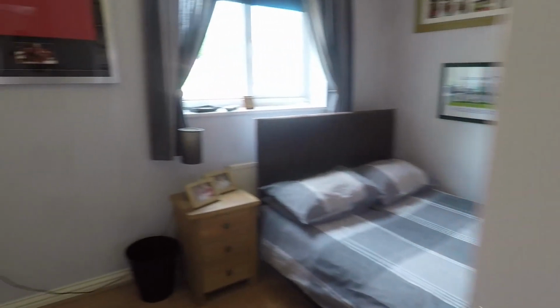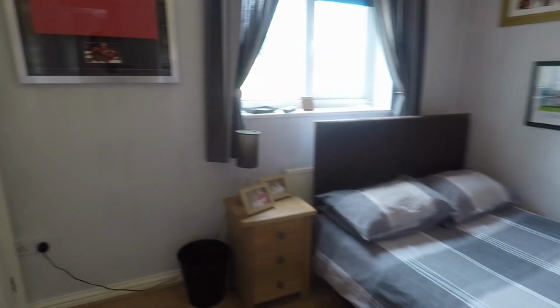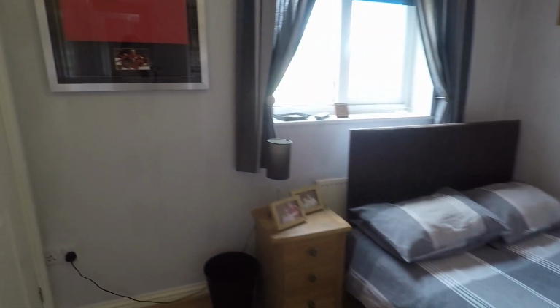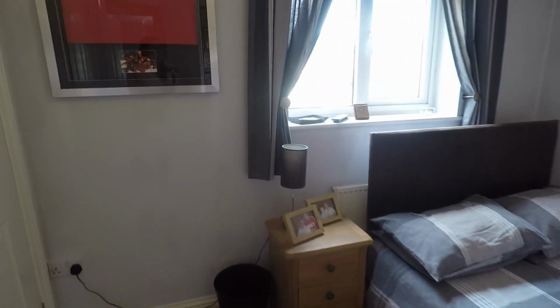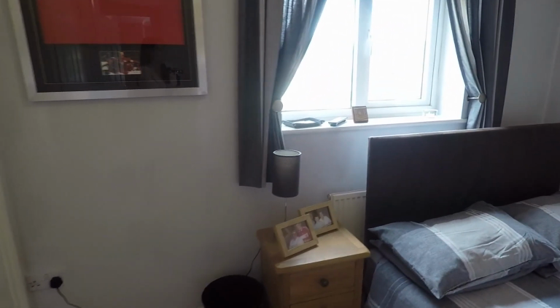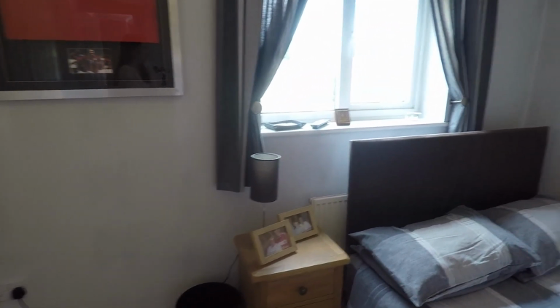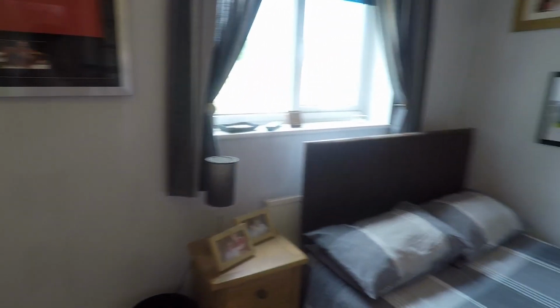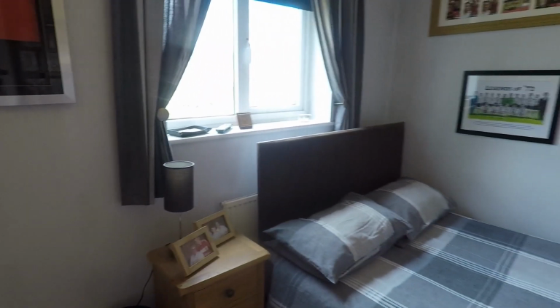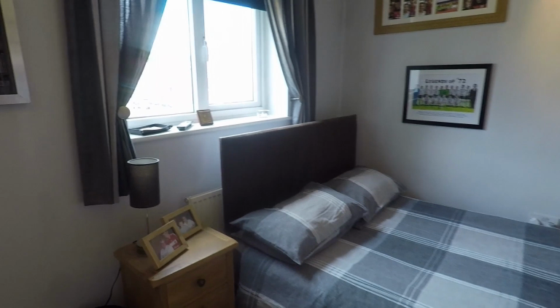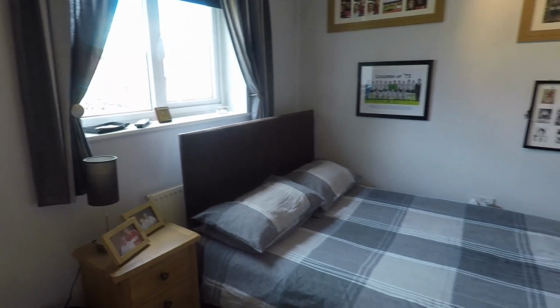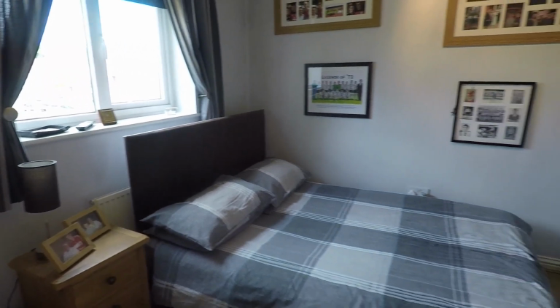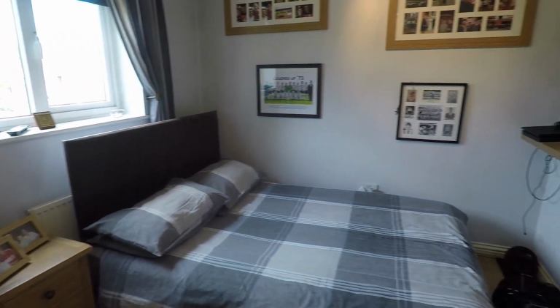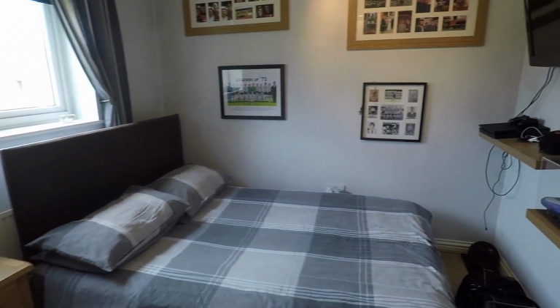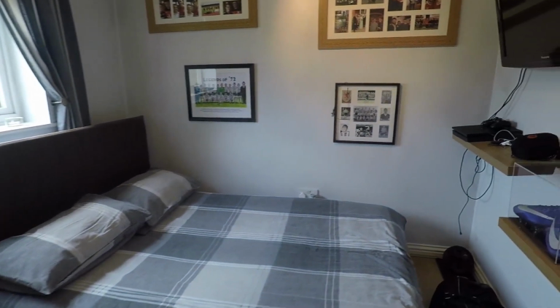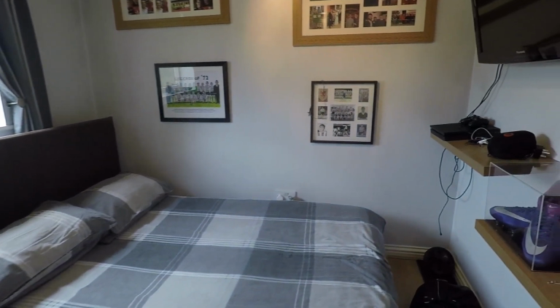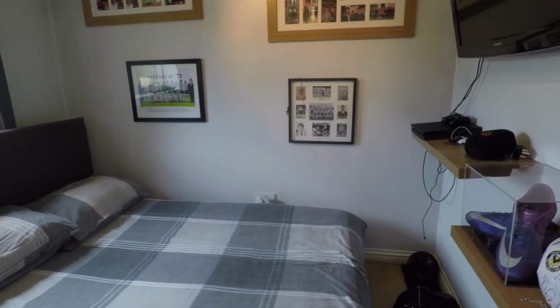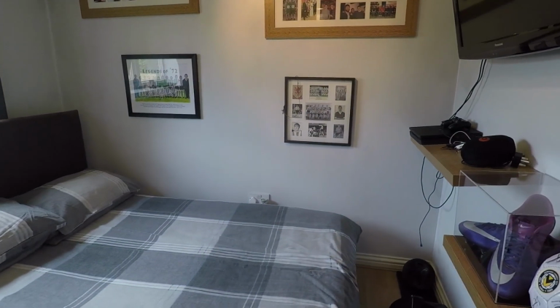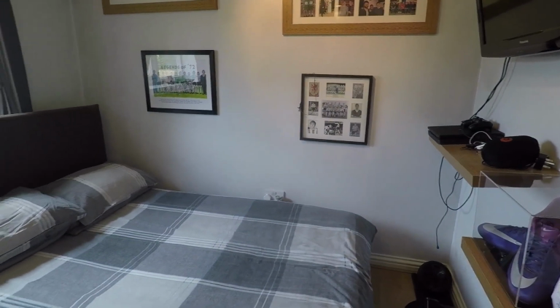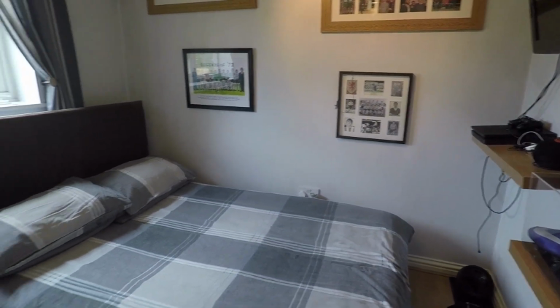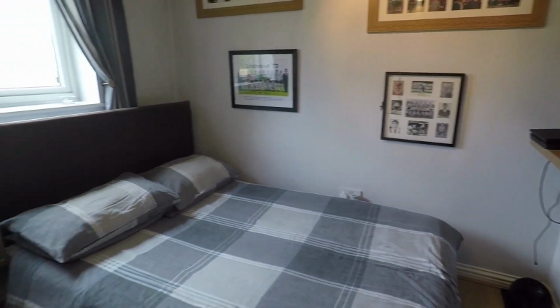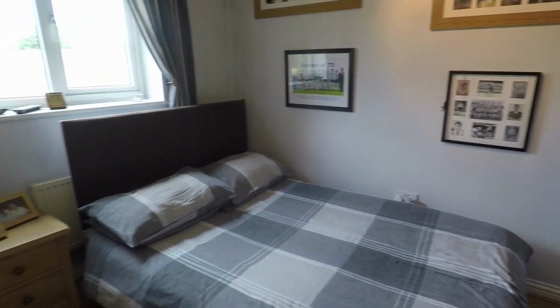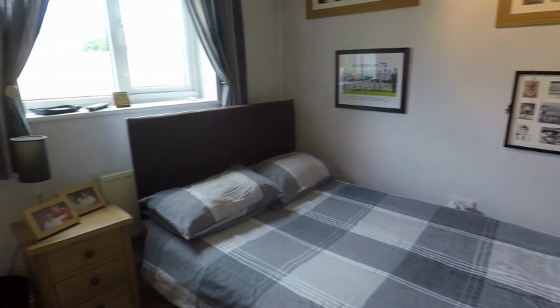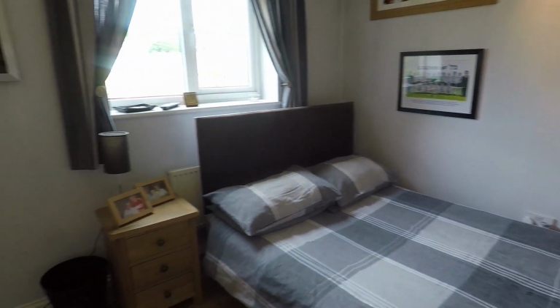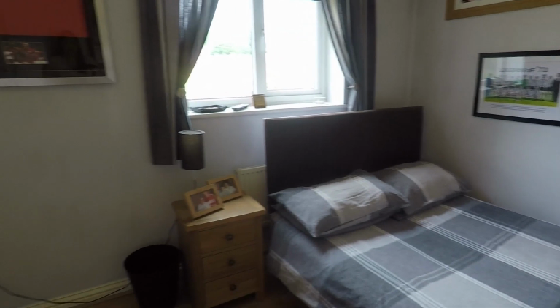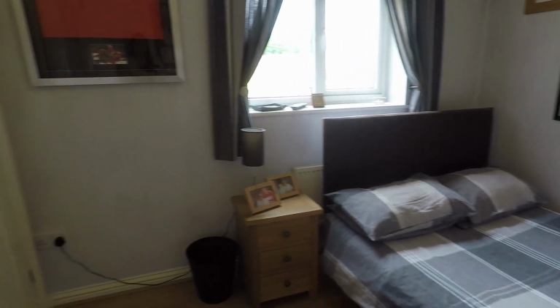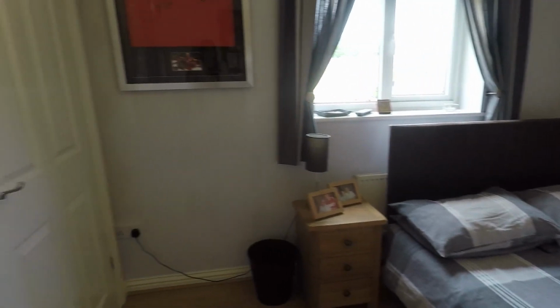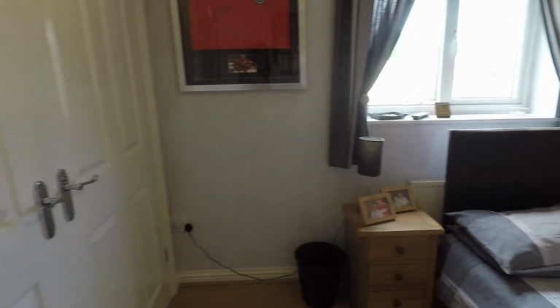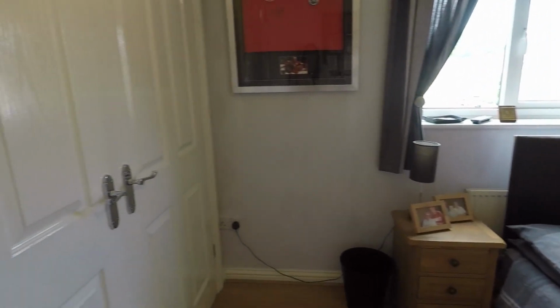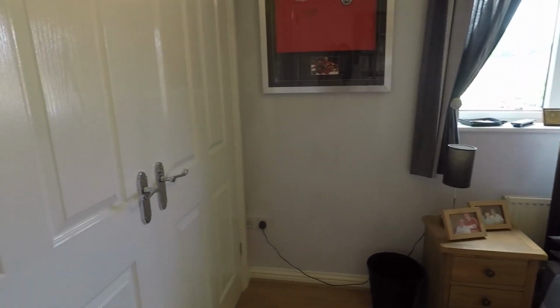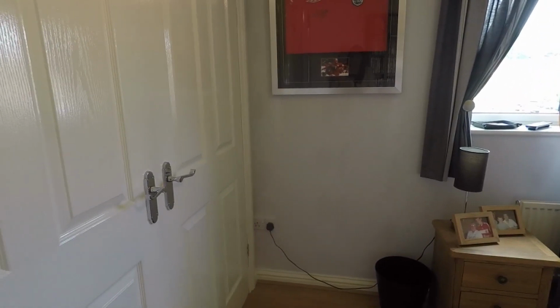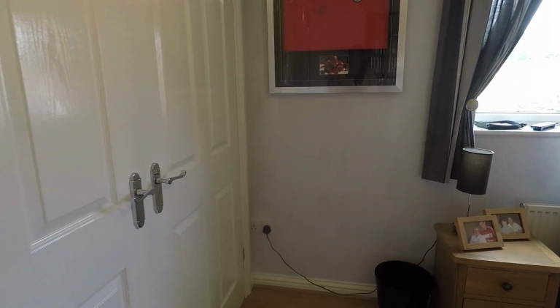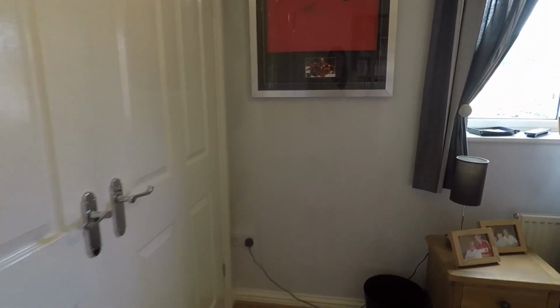We then come to bedroom three — again a fantastic size double with built-in wardrobes.